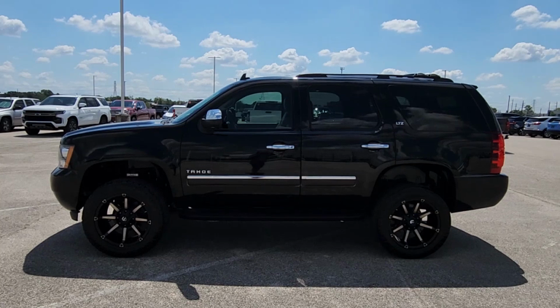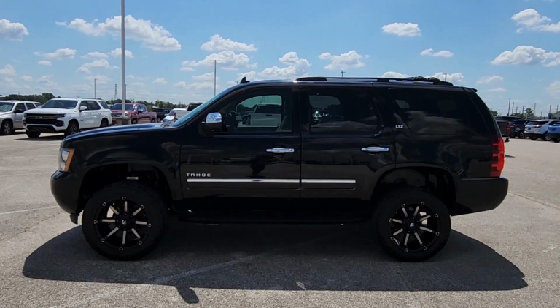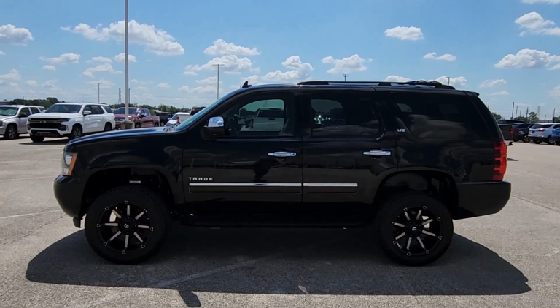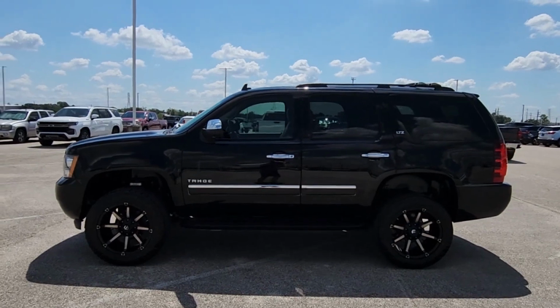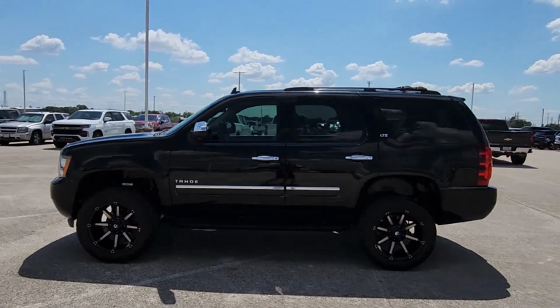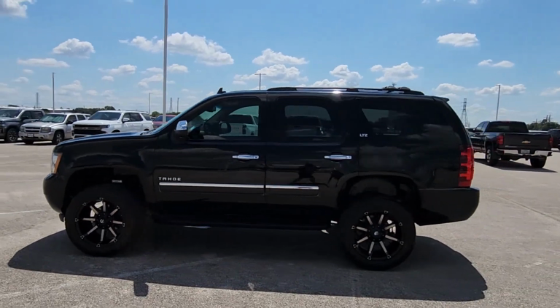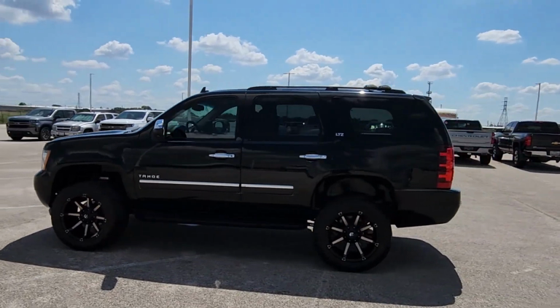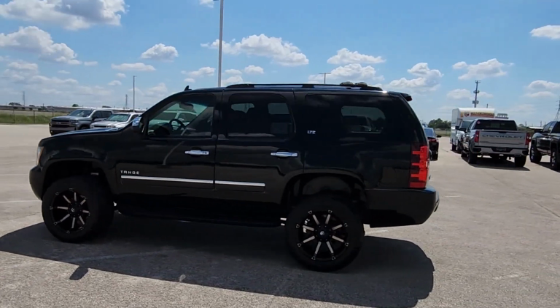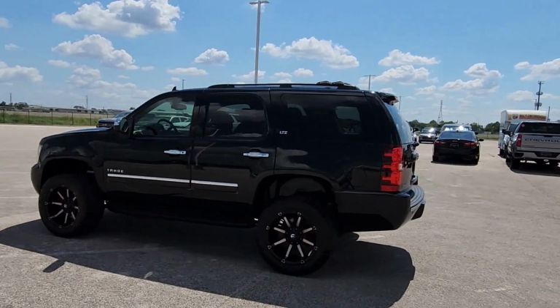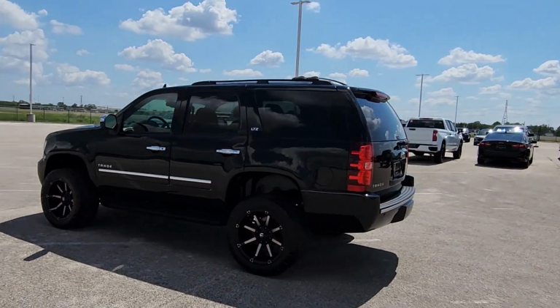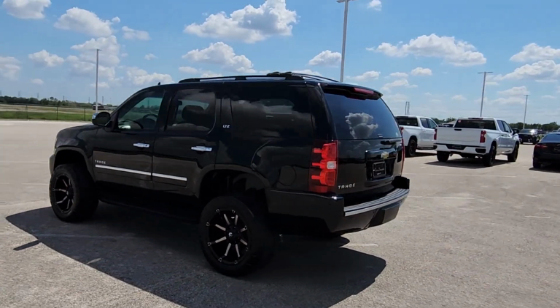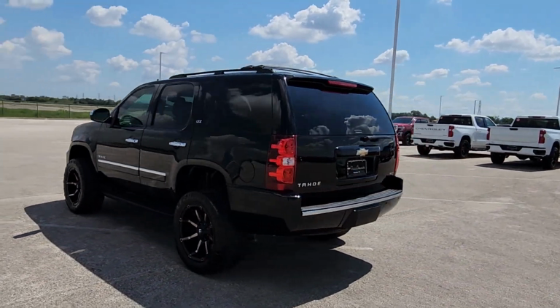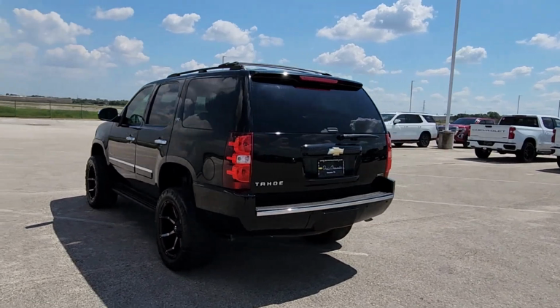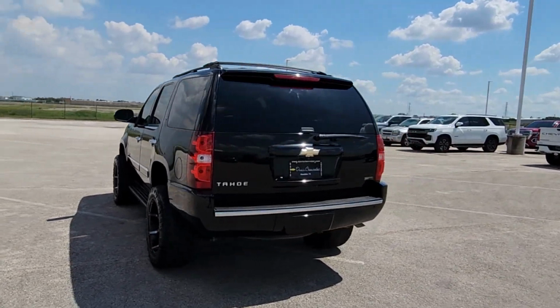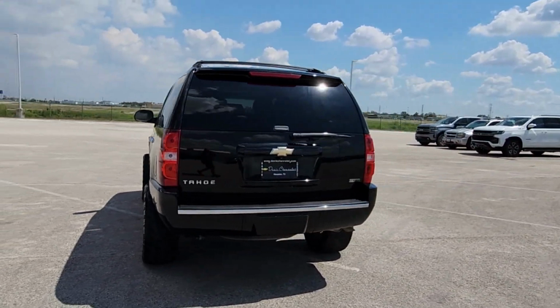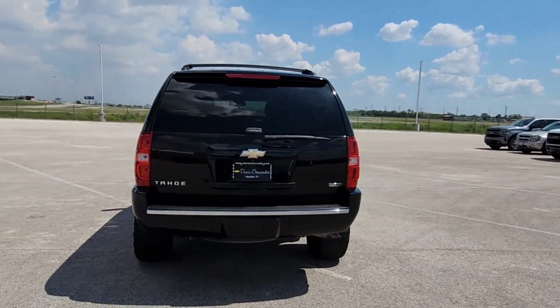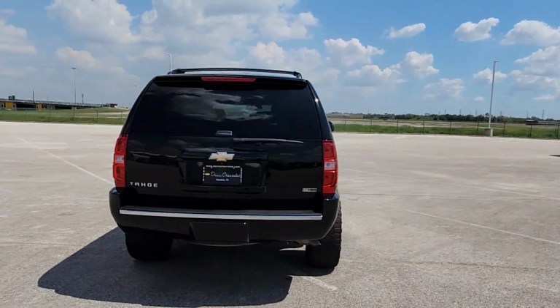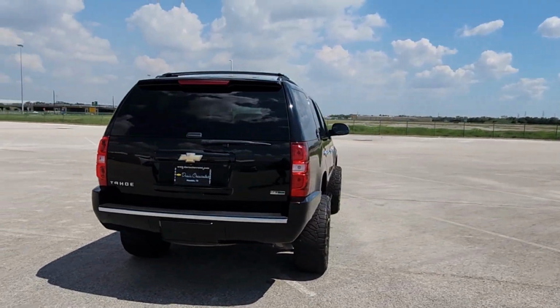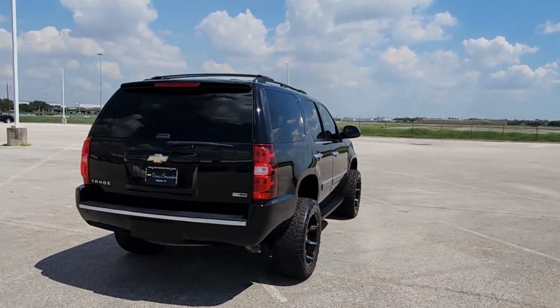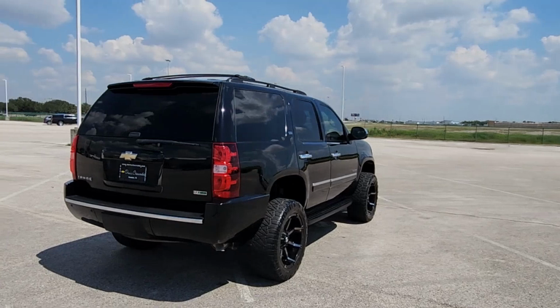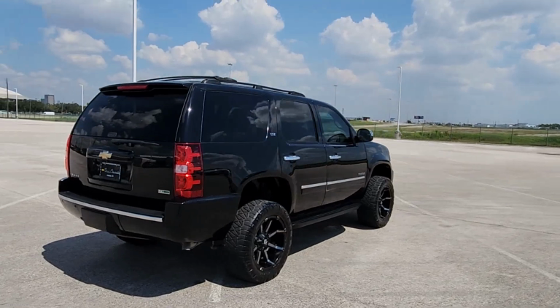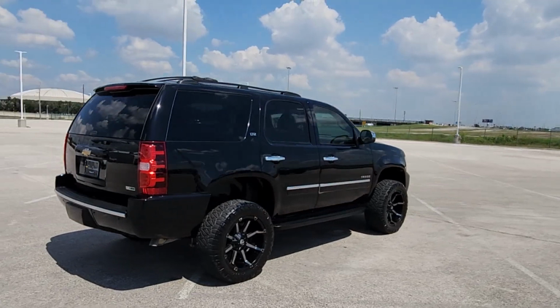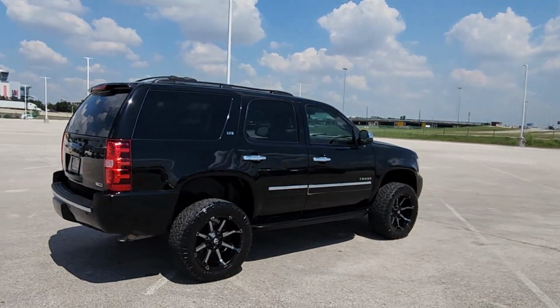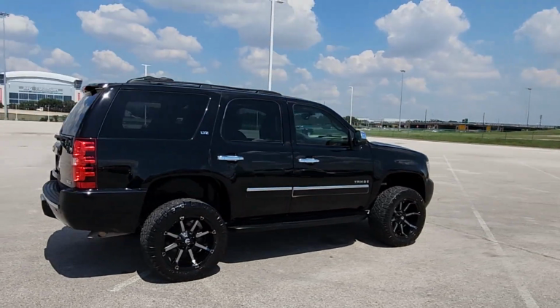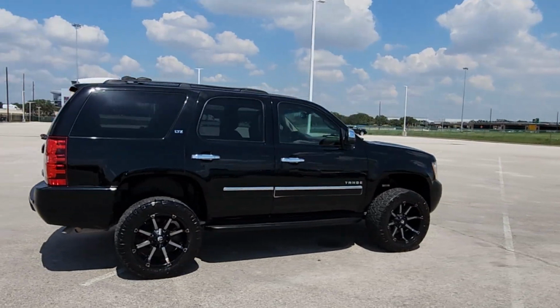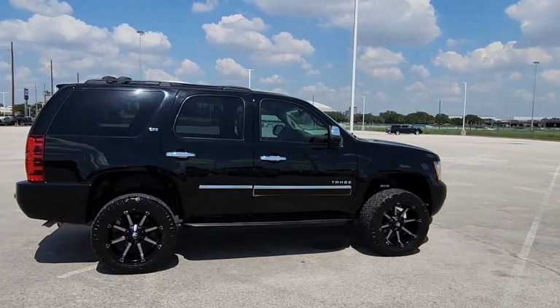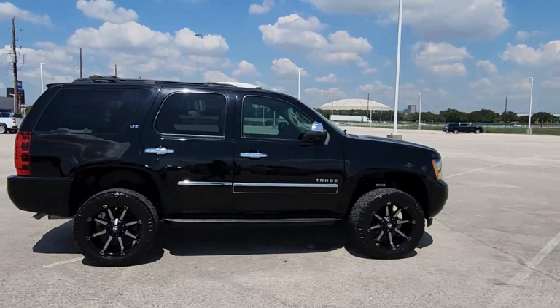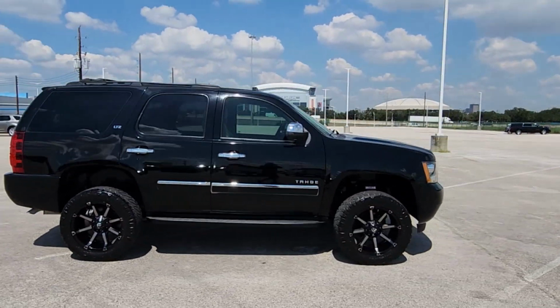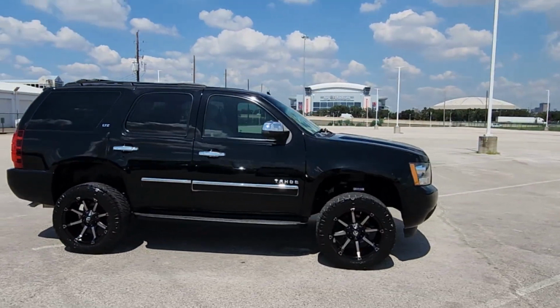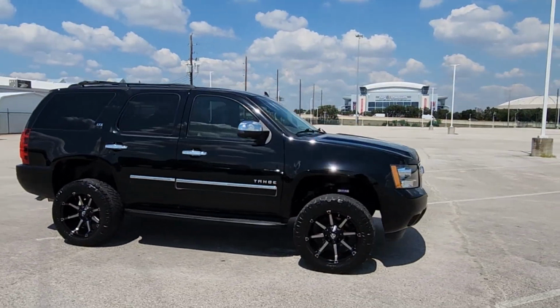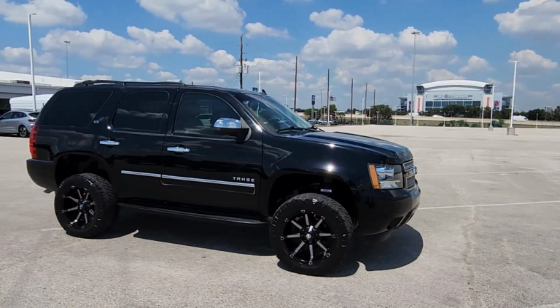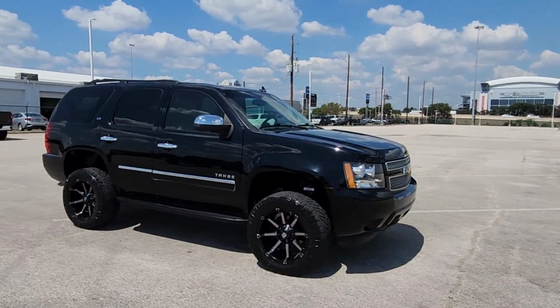Get a feel for the 2011 Chevrolet Tahoe. With less than 100,000 miles on the odometer, this vehicle stands out from the rest. Take life's challenges in stride in the fully capable Tahoe.